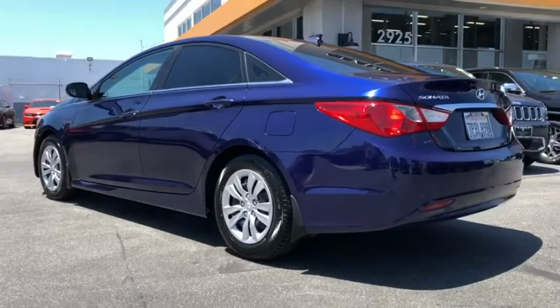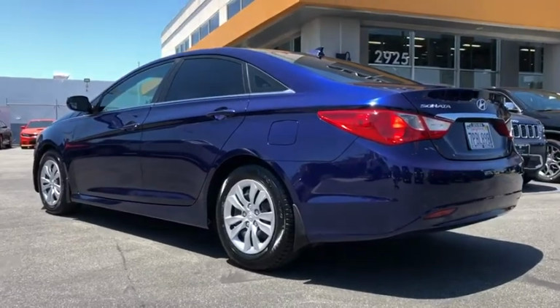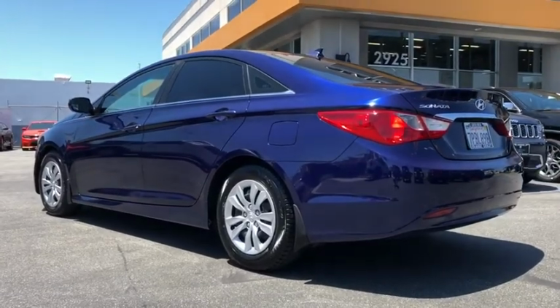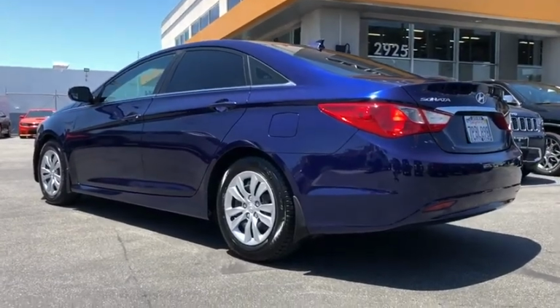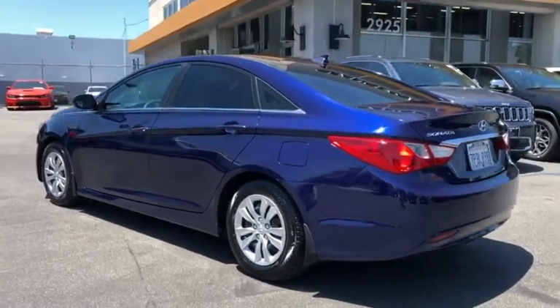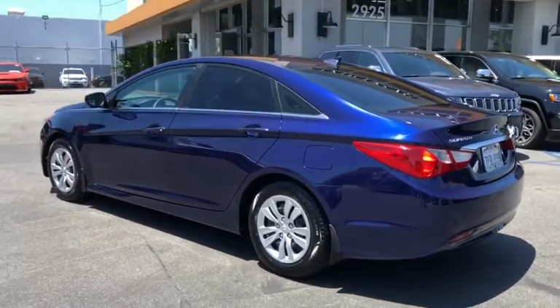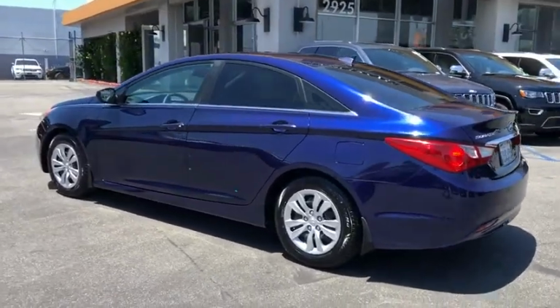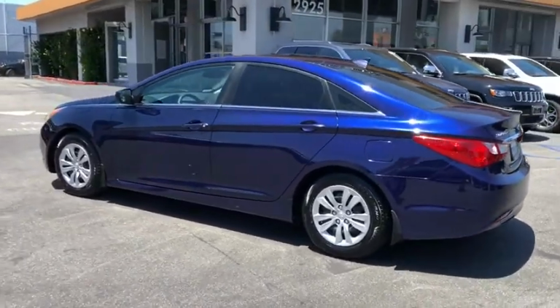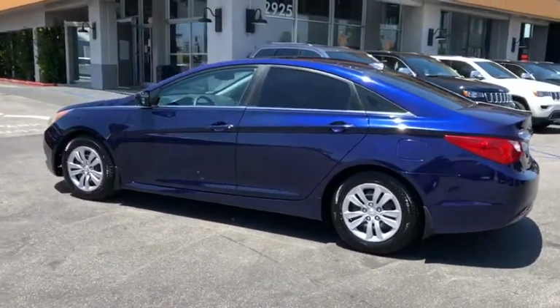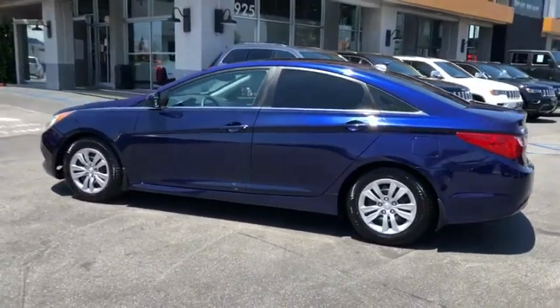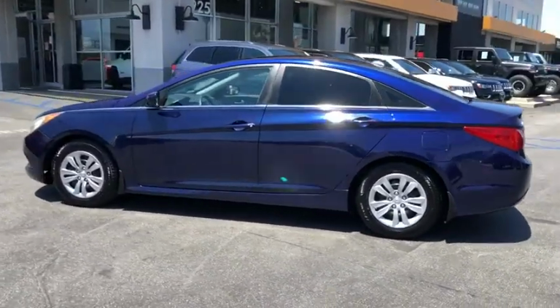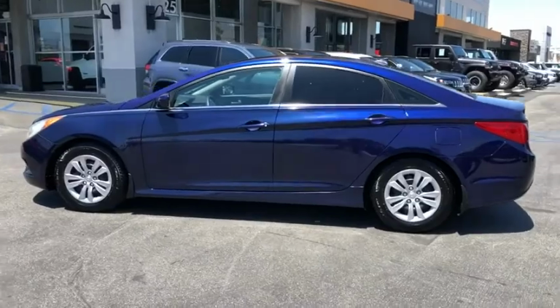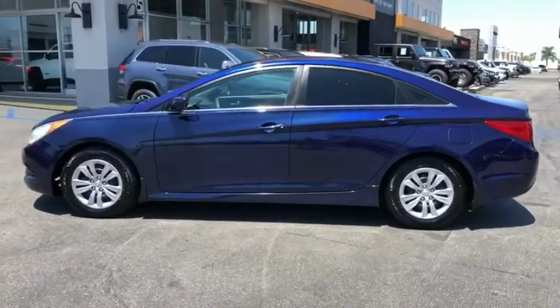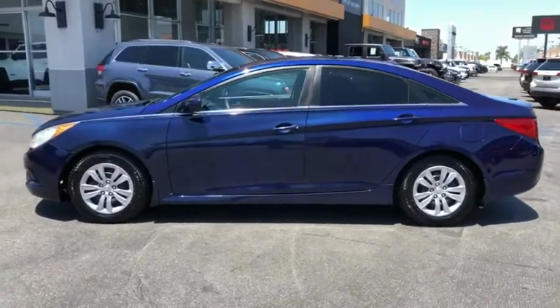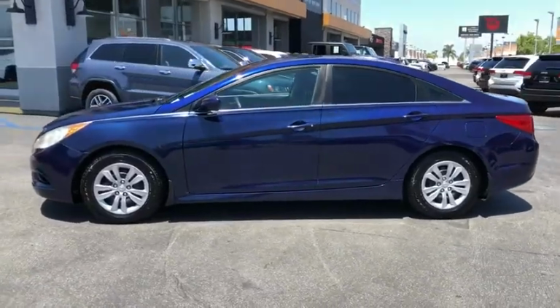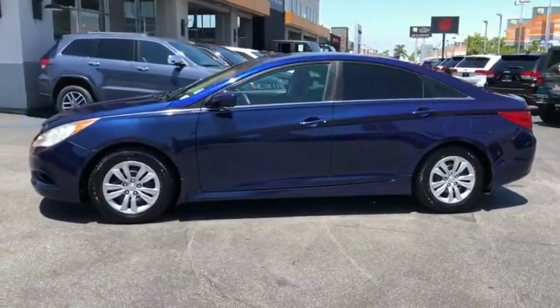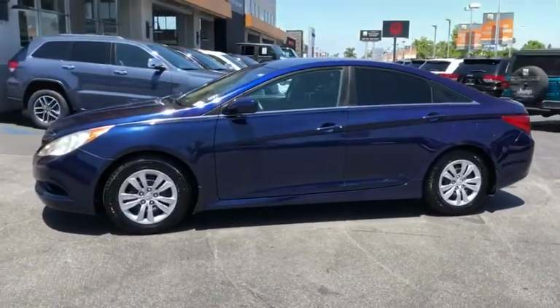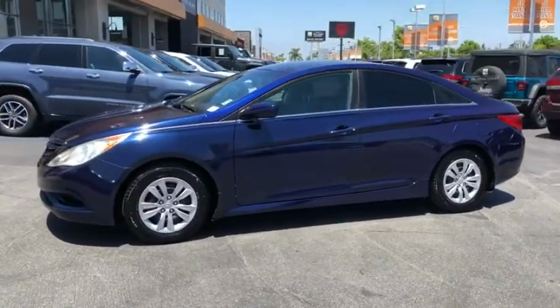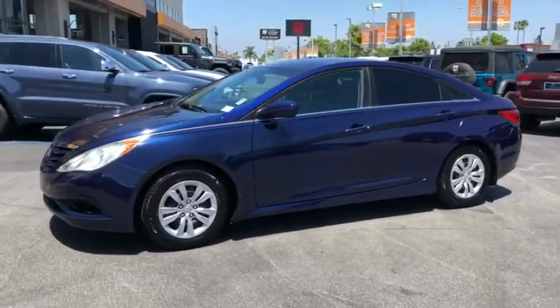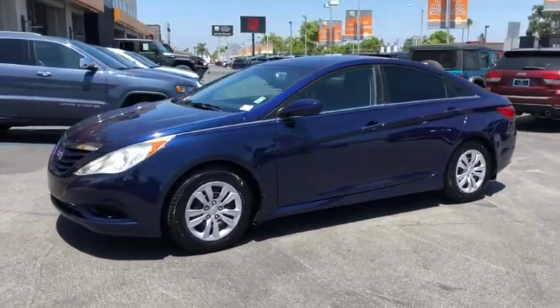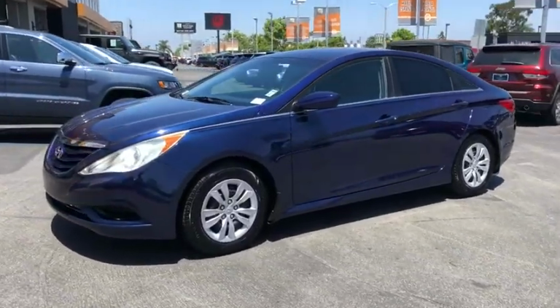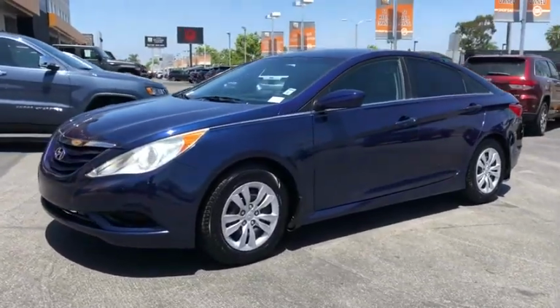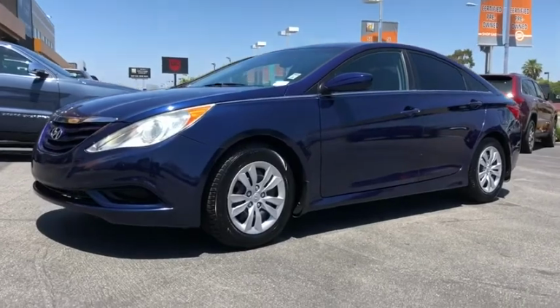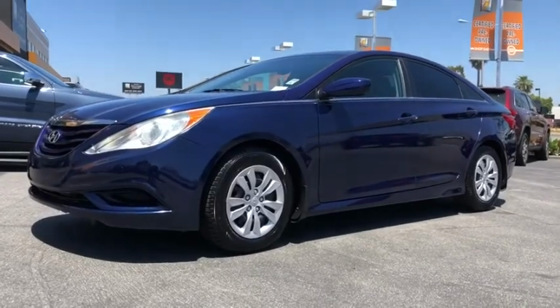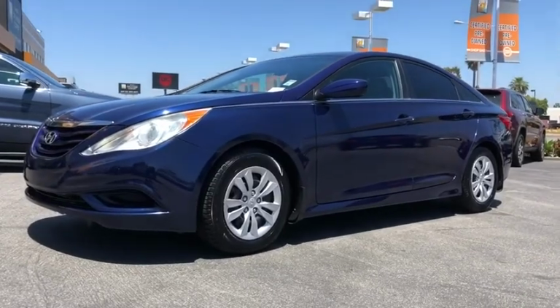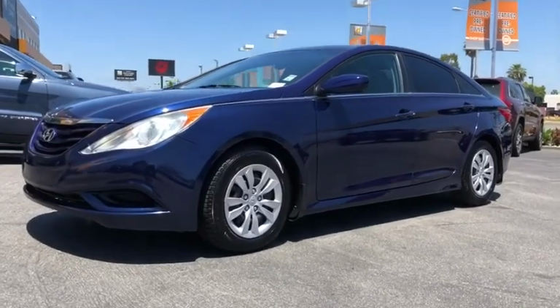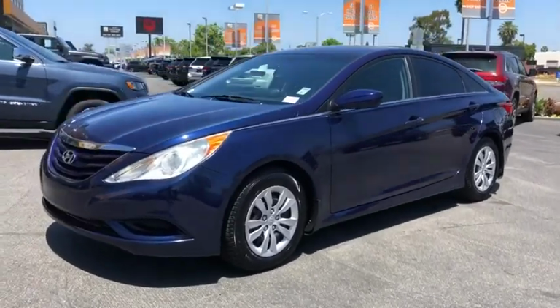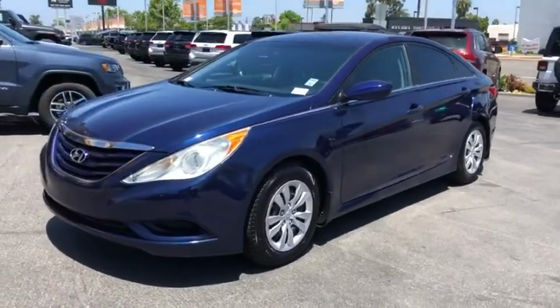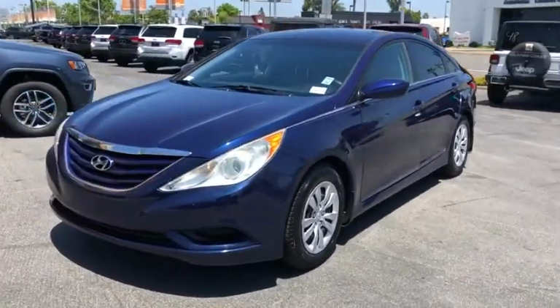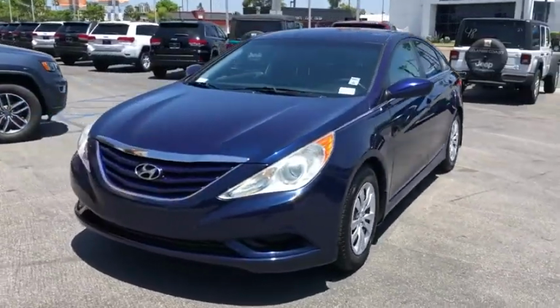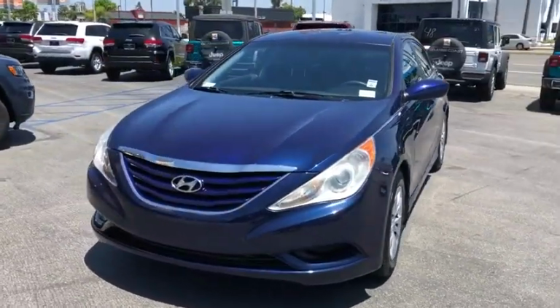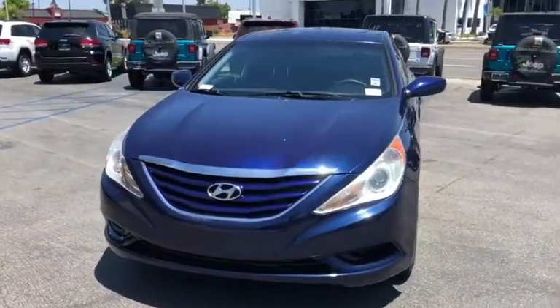This vehicle has less than 50,000 miles. Here are some of this vehicle's great options: traction control, keyless entry, stability control, anti-lock braking system, steering wheel audio controls, Bluetooth, power steering, and adjustable steering wheel.